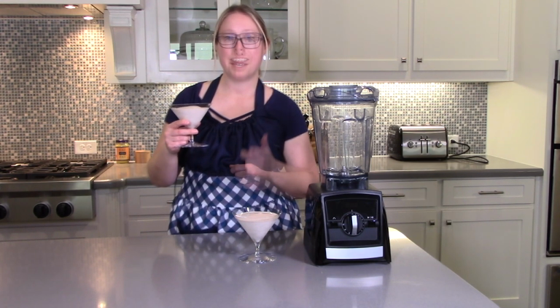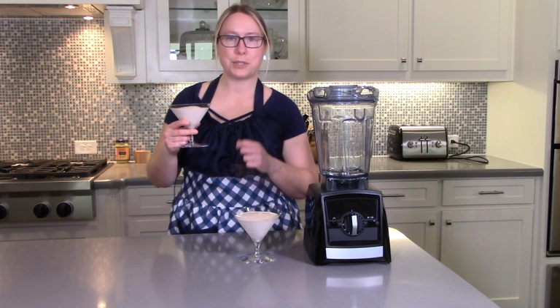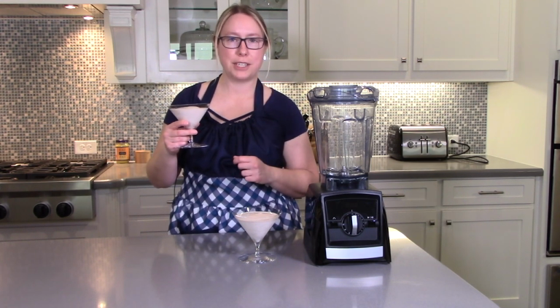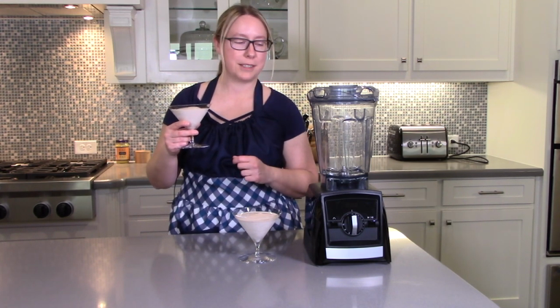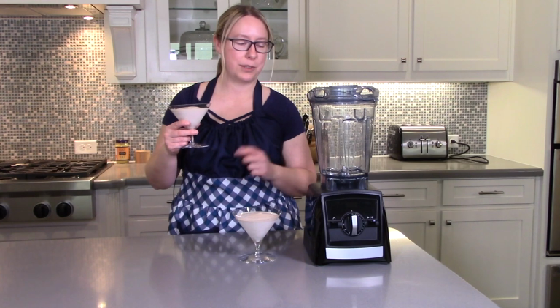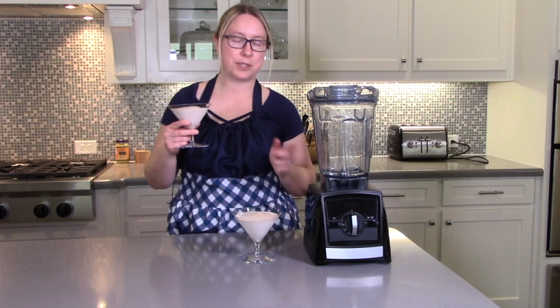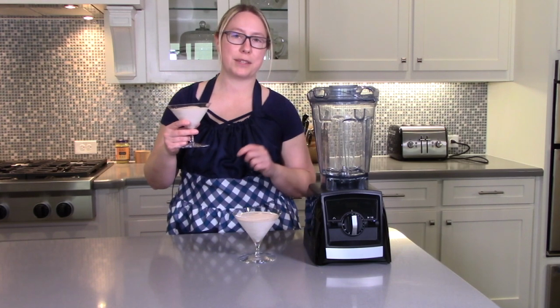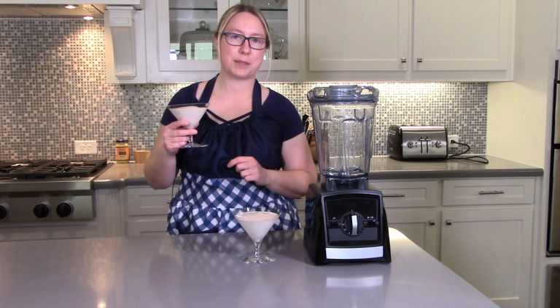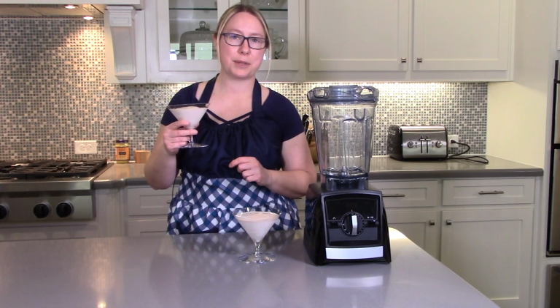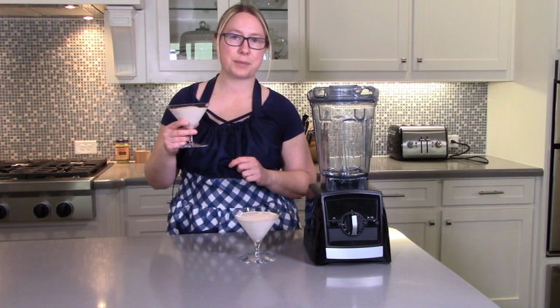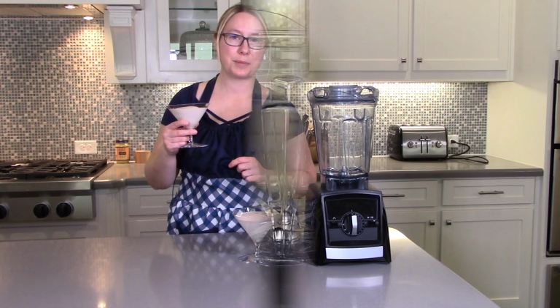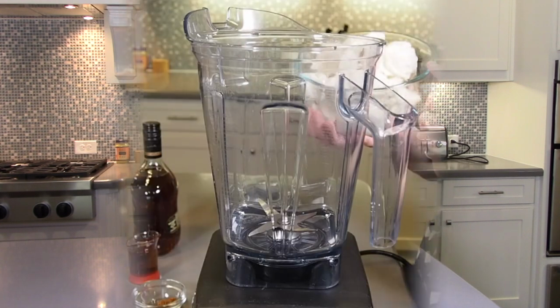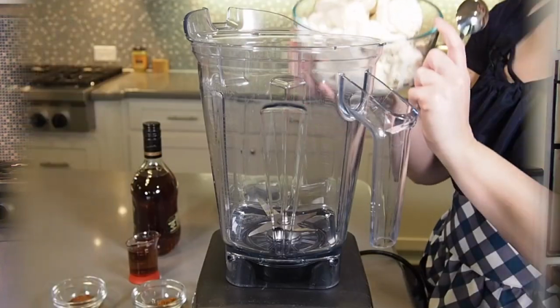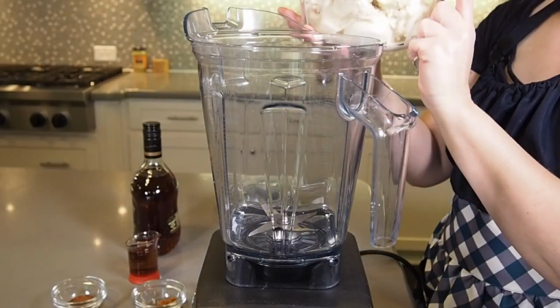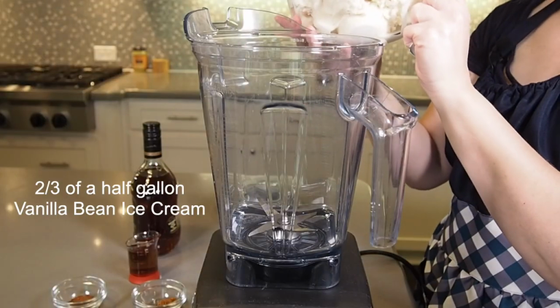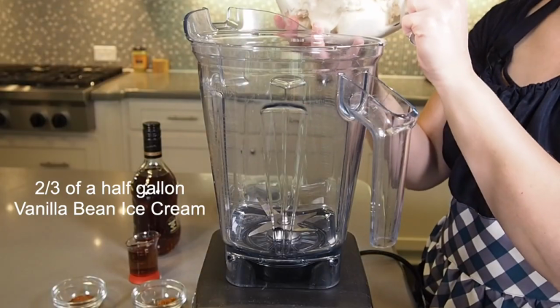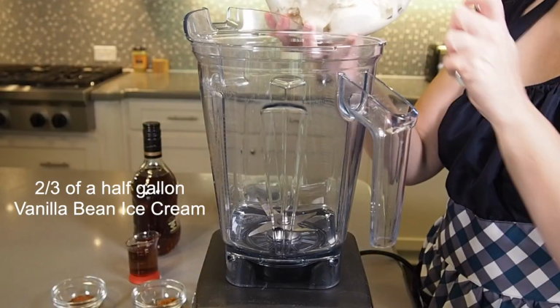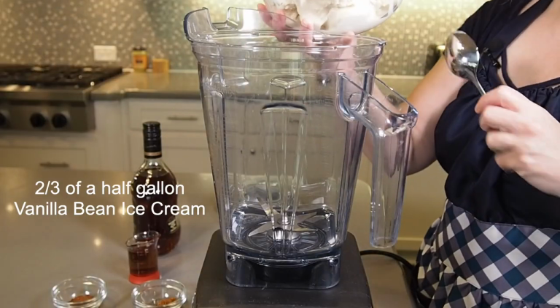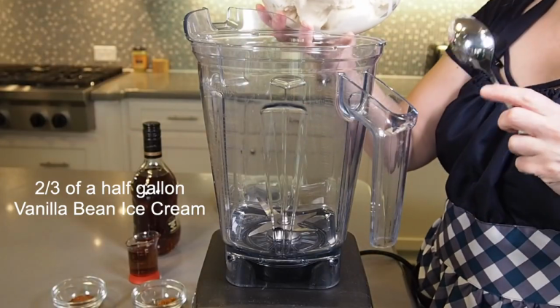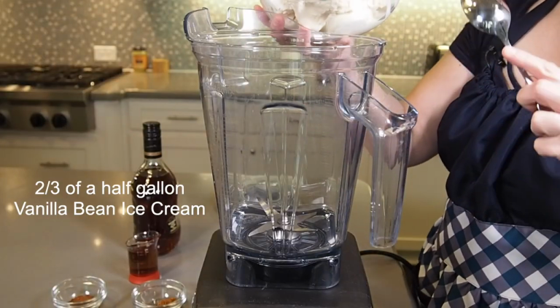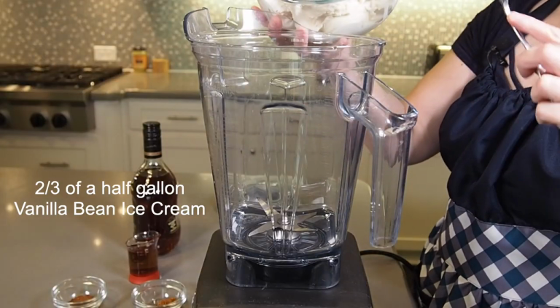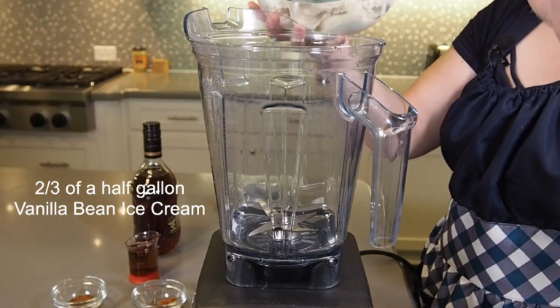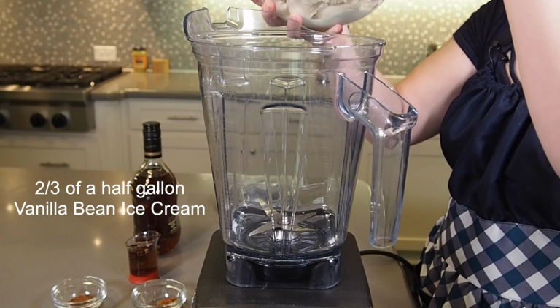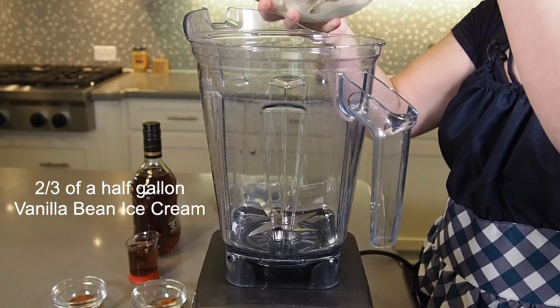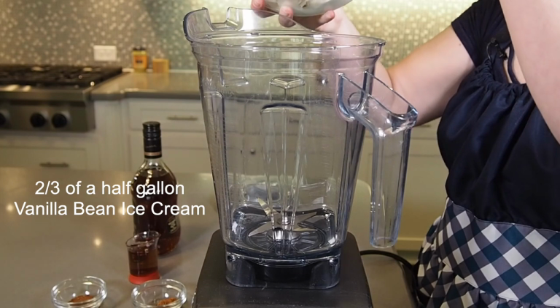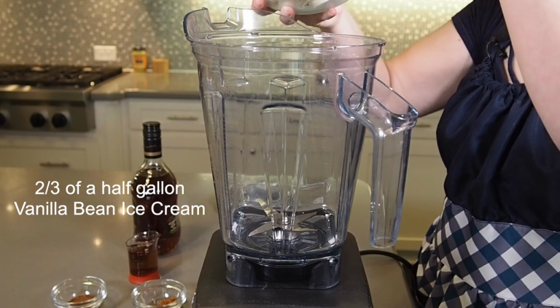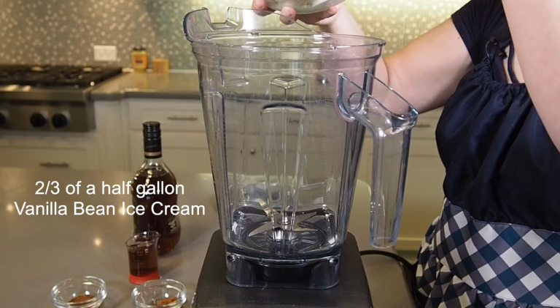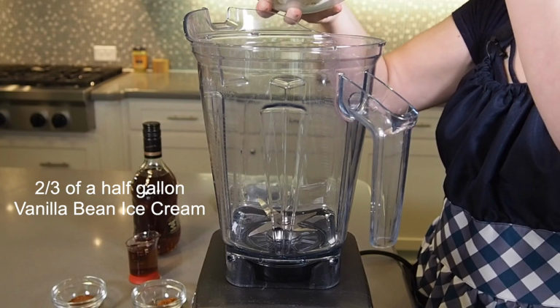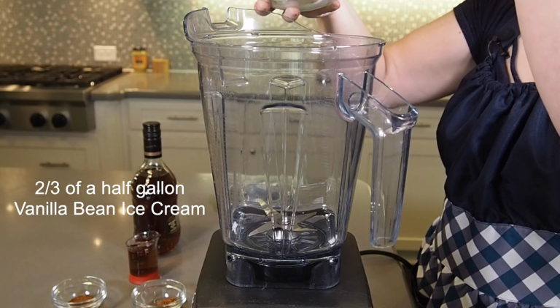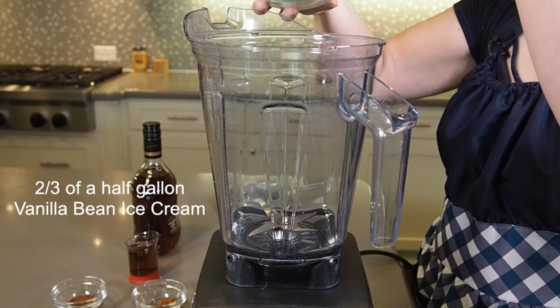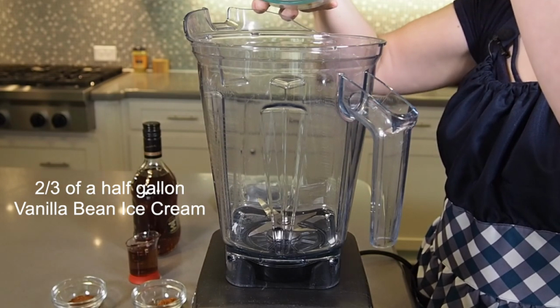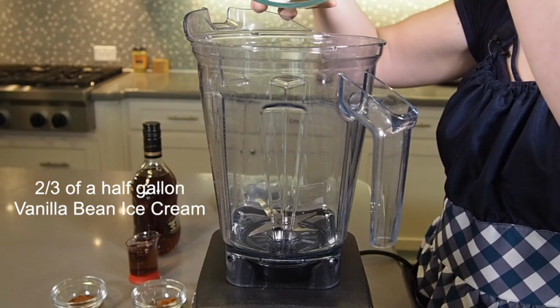Here's what you need in order to make the recipe. First you're going to need about two-thirds of a half-gallon container of vanilla bean ice cream.